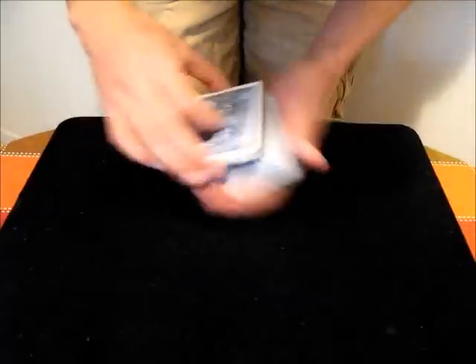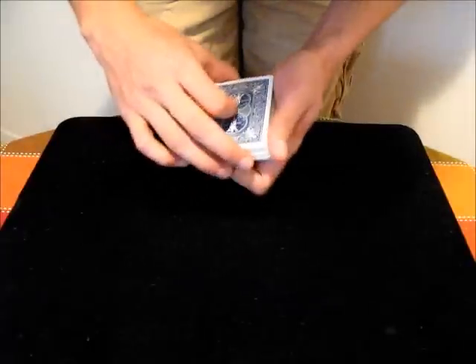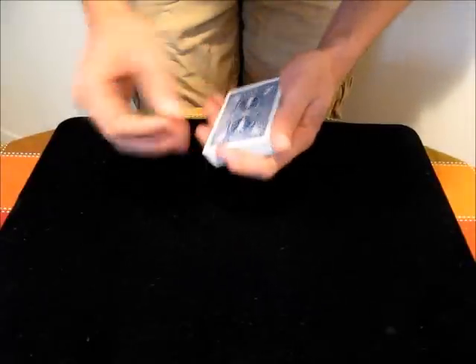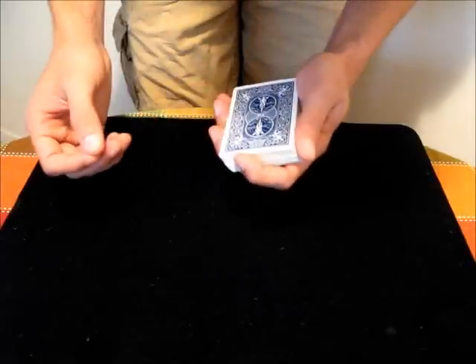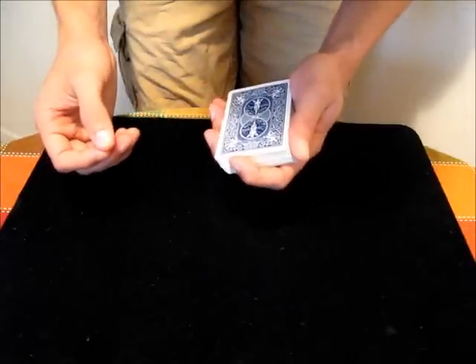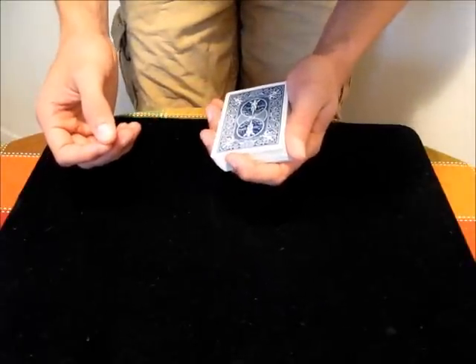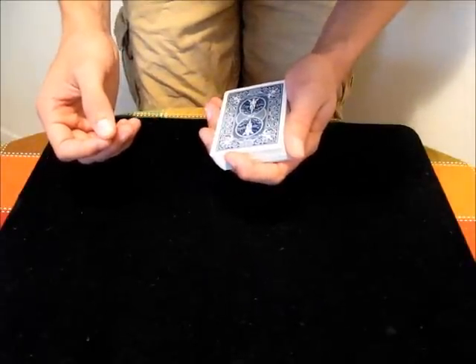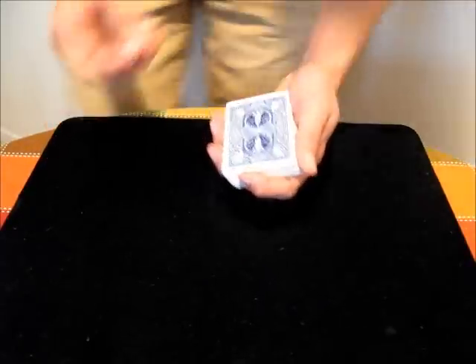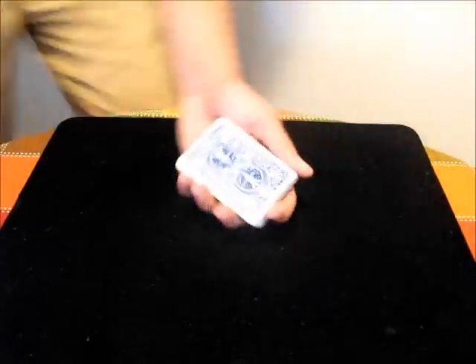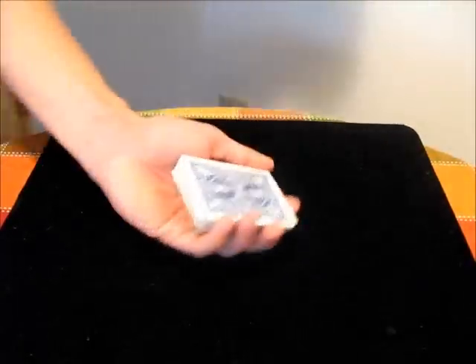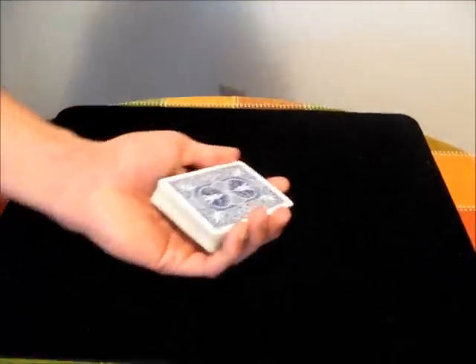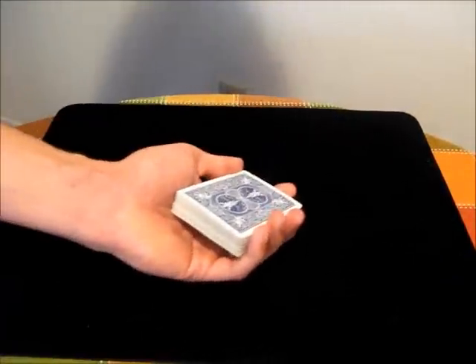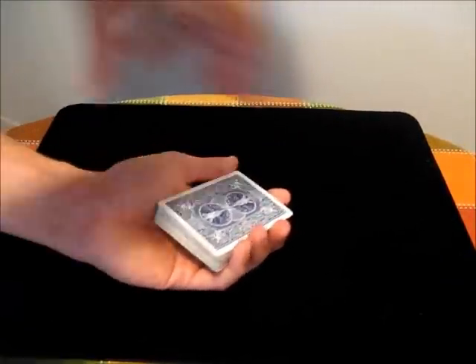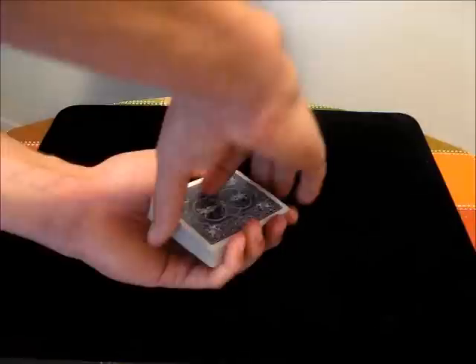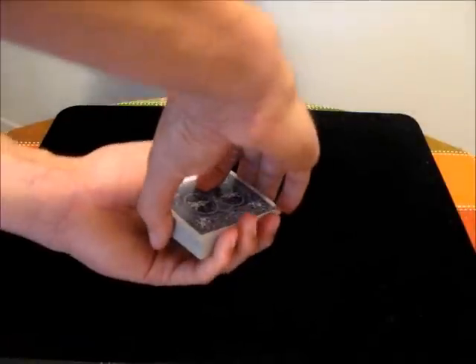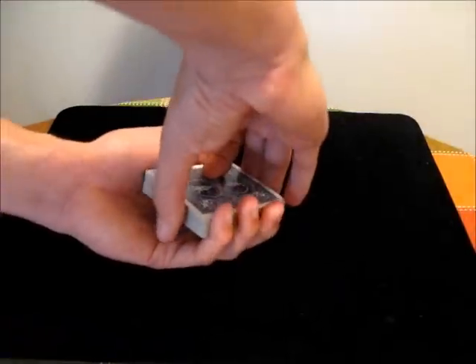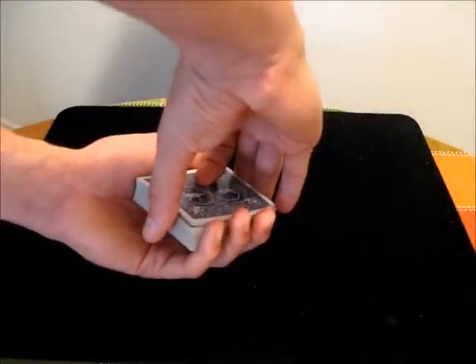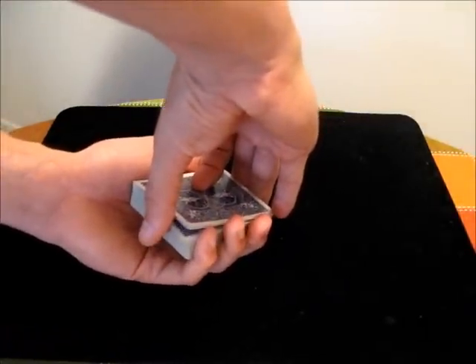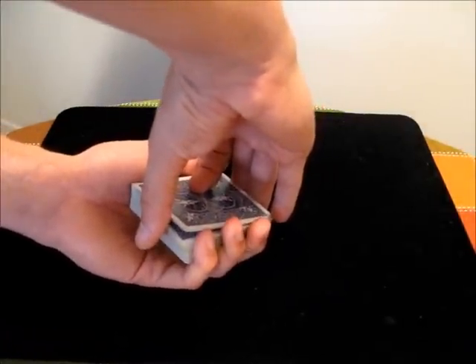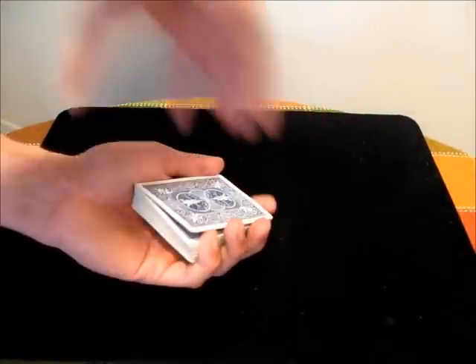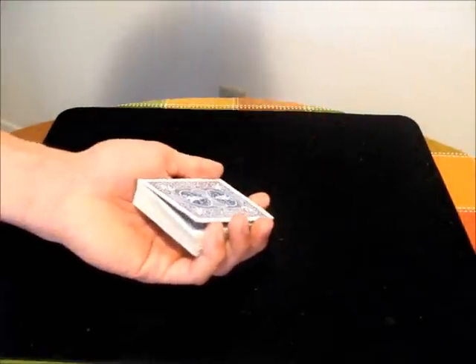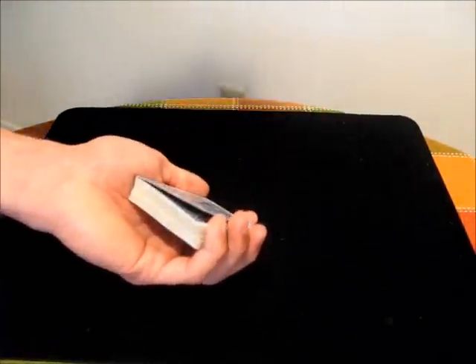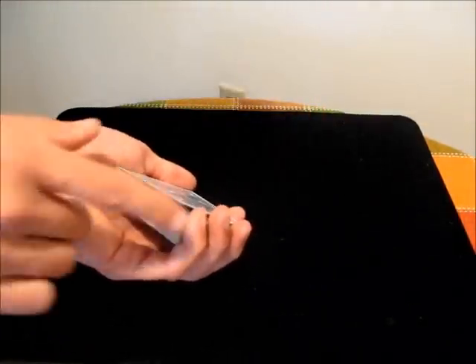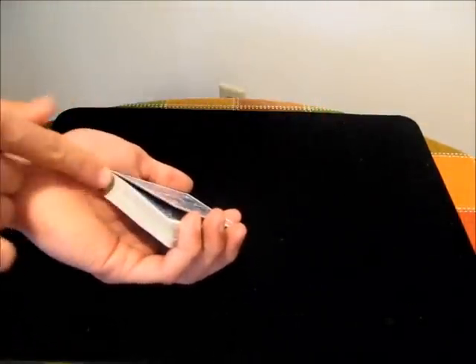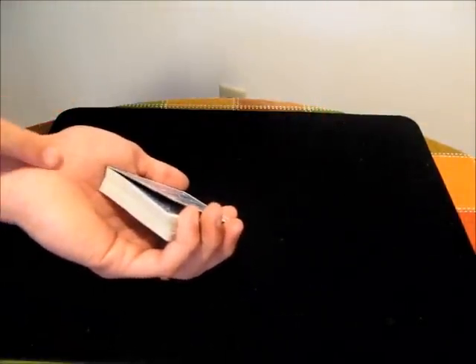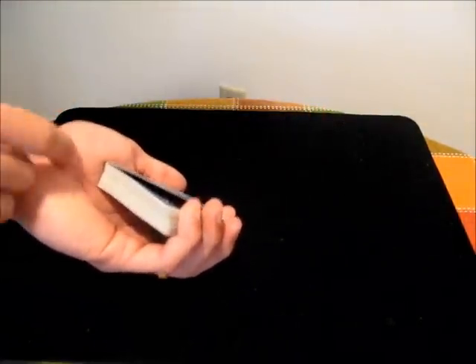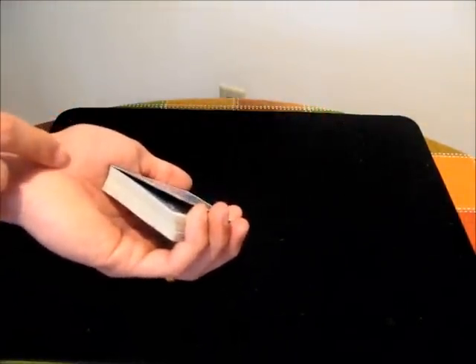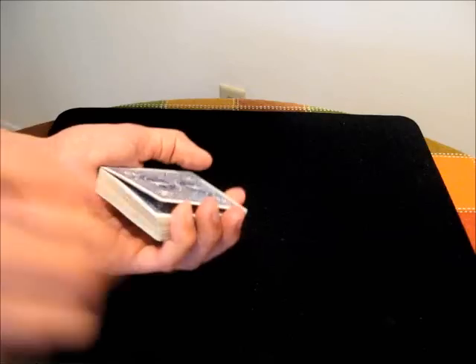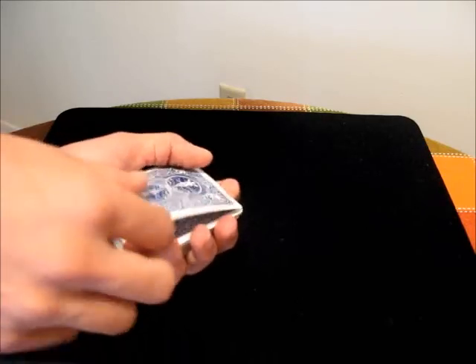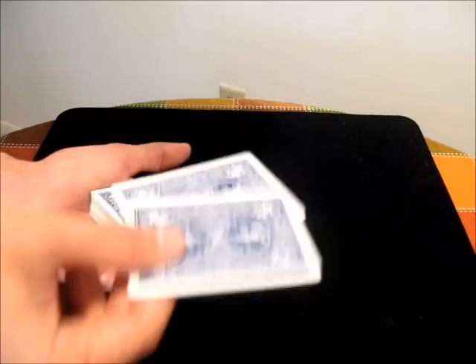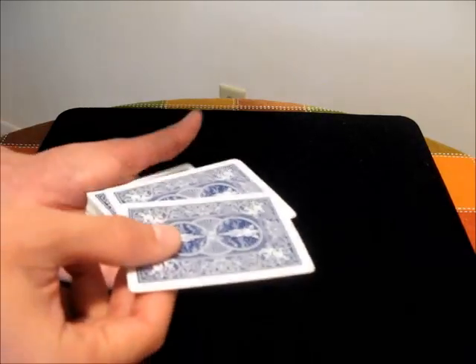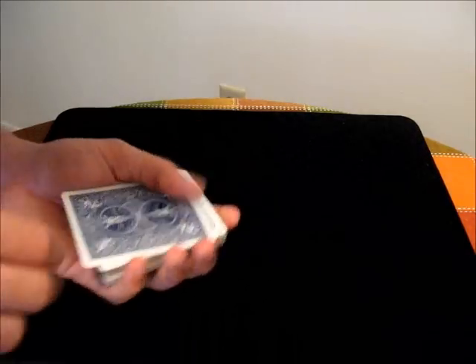To do the move, you first need to get a break under the top two cards of the deck. The most common way to do that is to hold the deck in Biddle grip and then use the thumb to count two cards, then transfer that division from the thumb to a pinky break. So then you would have the break under the top two cards.